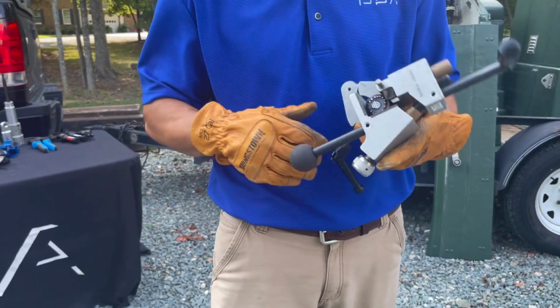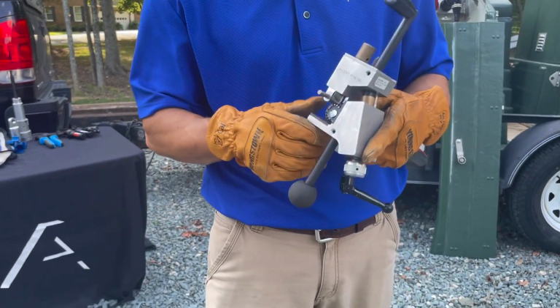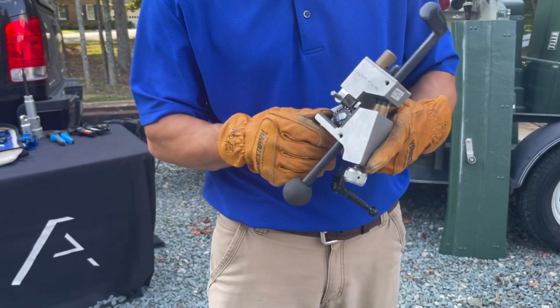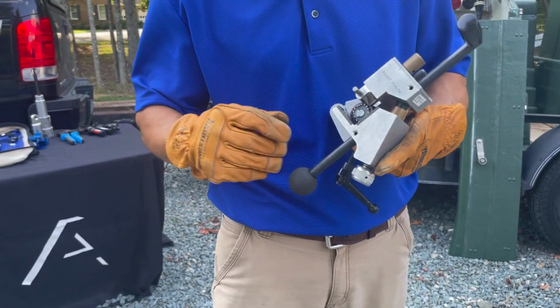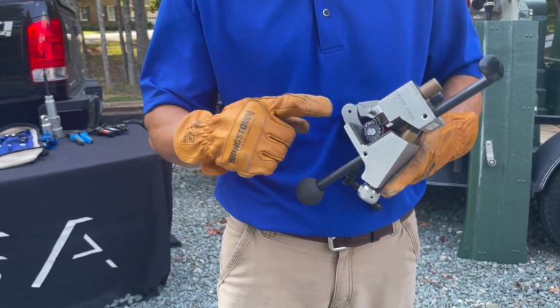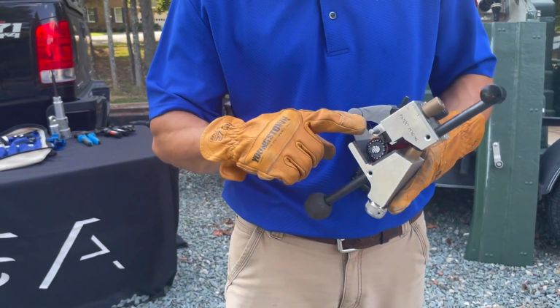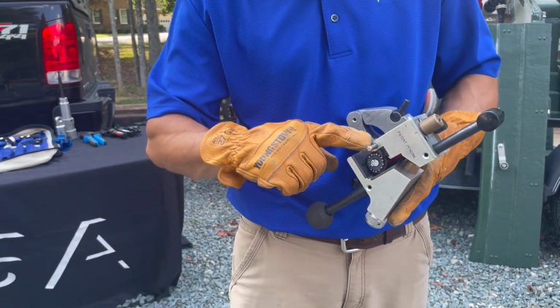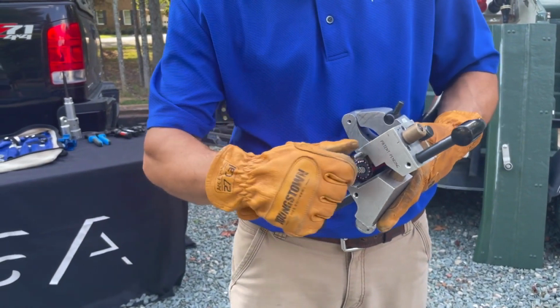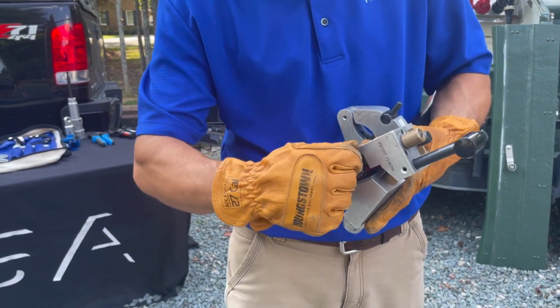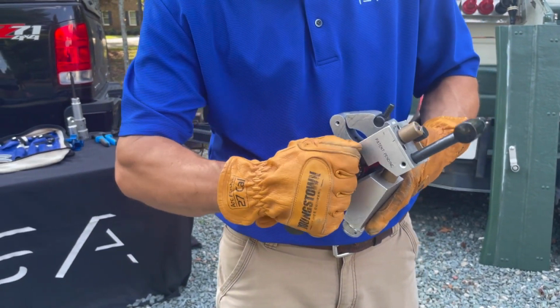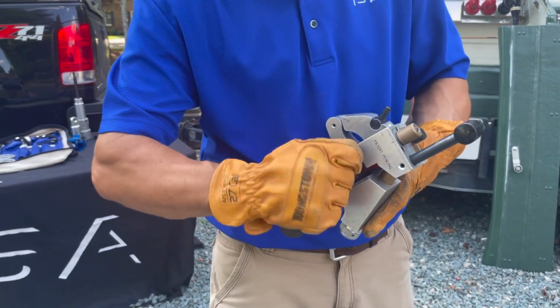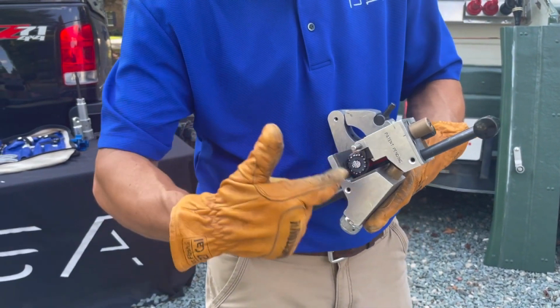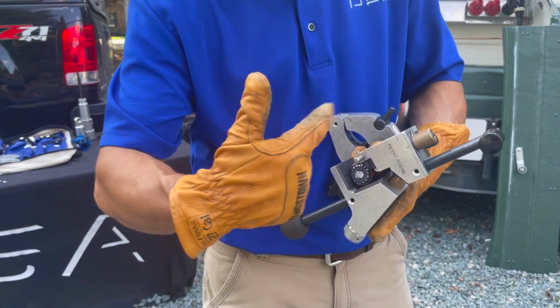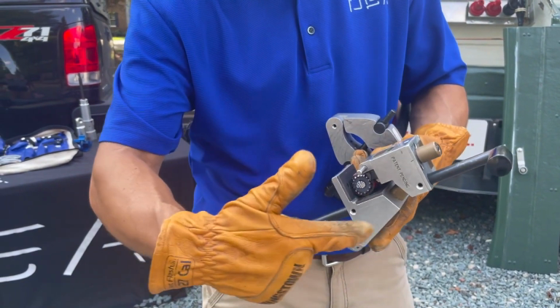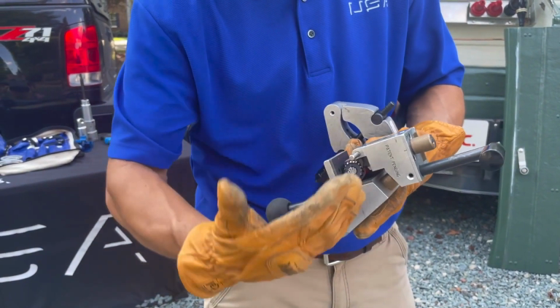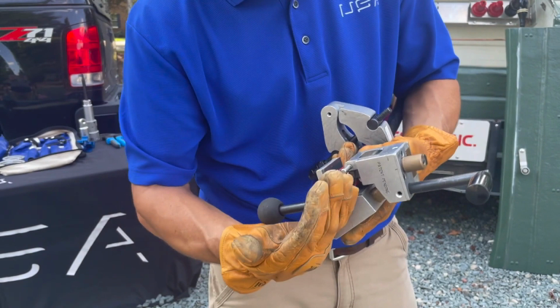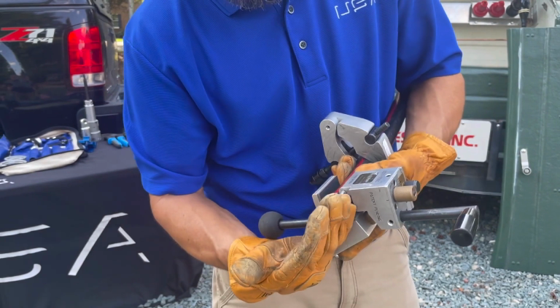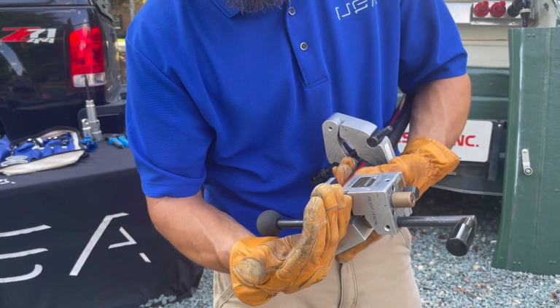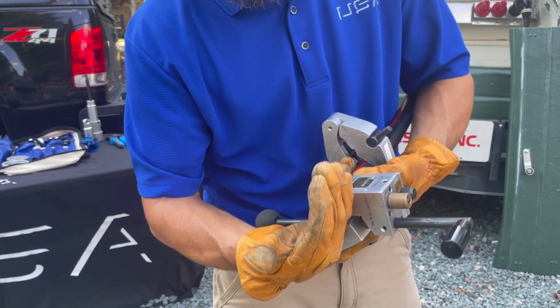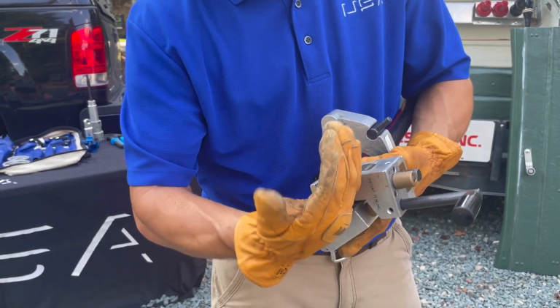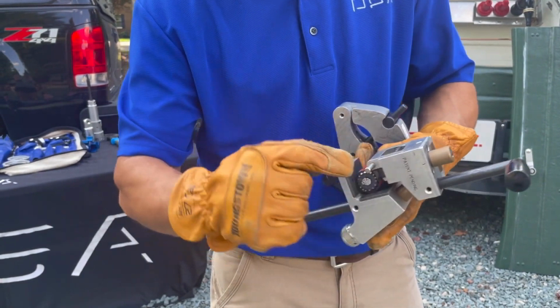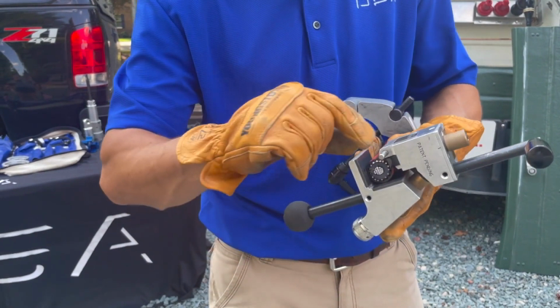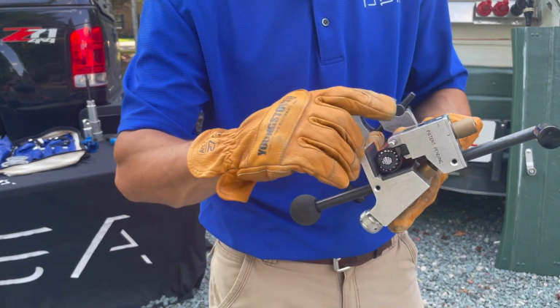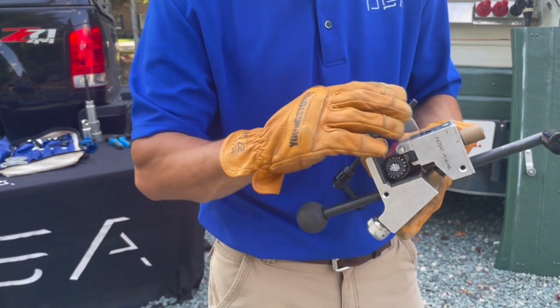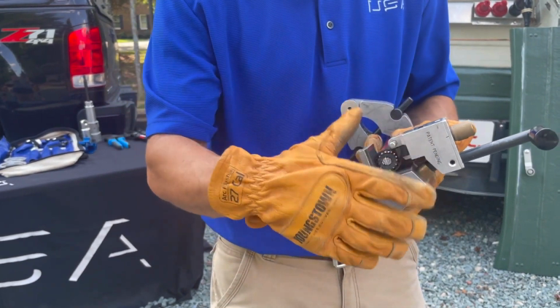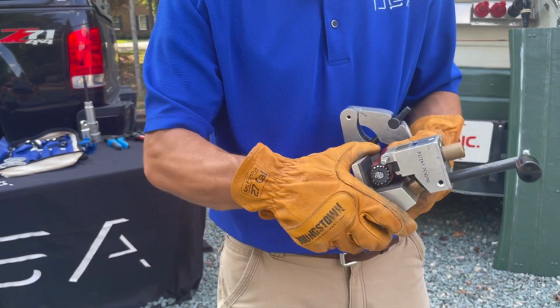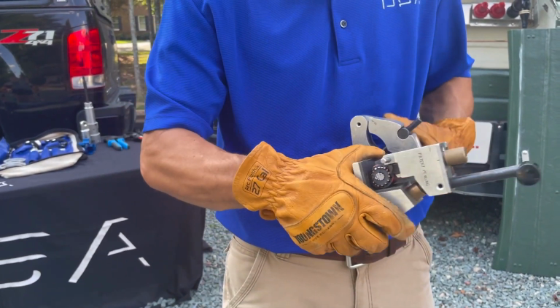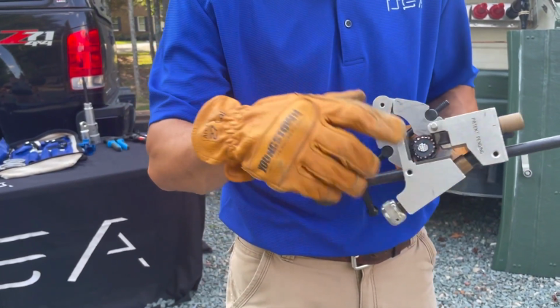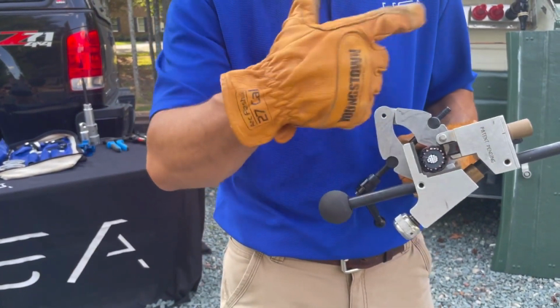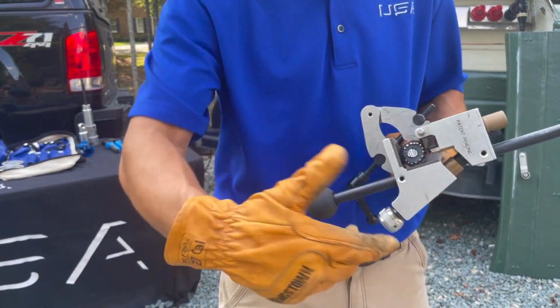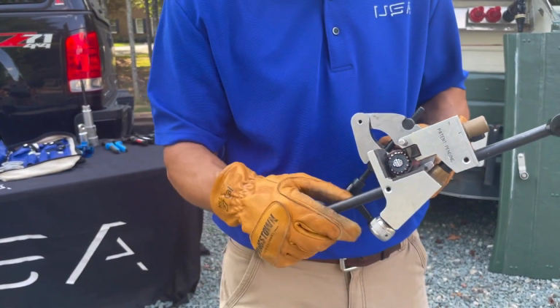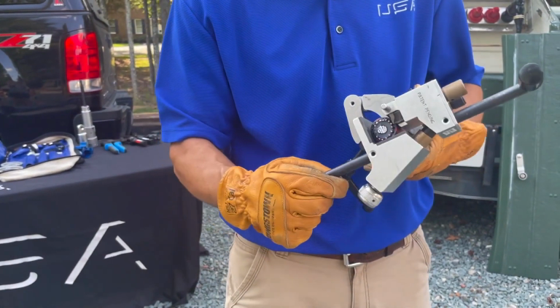Secondly, what we have is this little bar right here. As this cable strips the outer jacket off, the outer jacket will ride on that bar, and what it'll do is force the blade in the optimal position to continue to cut effectively.